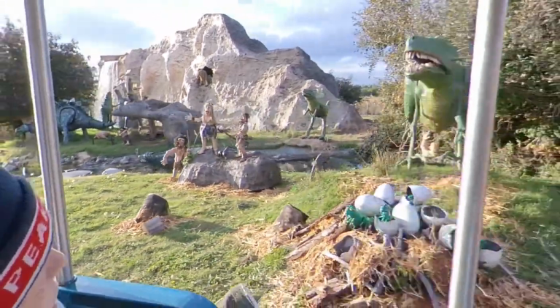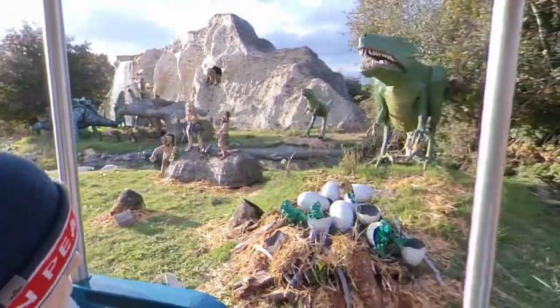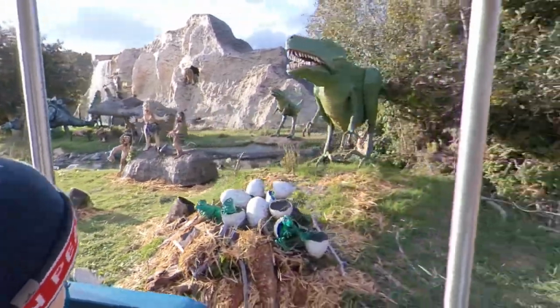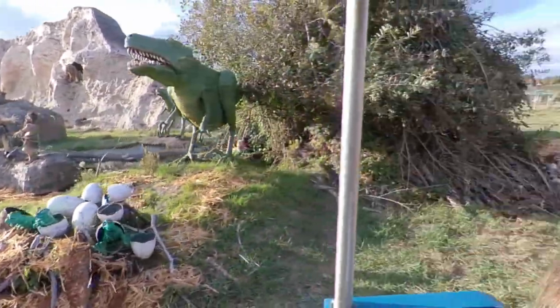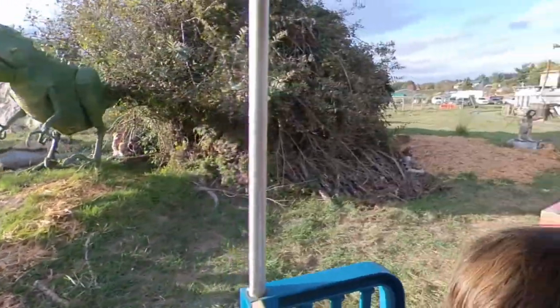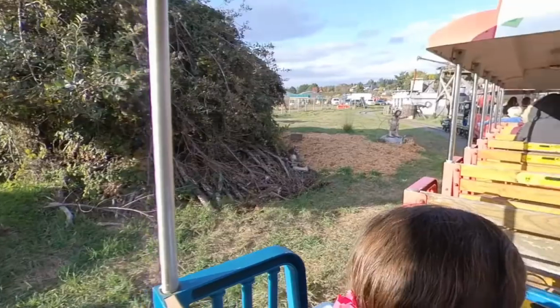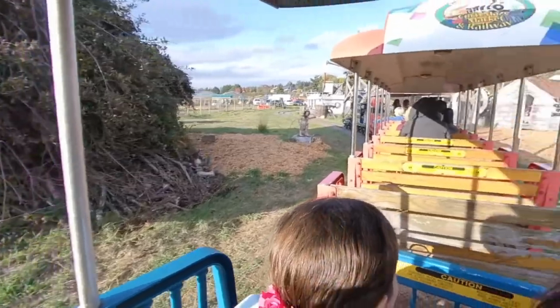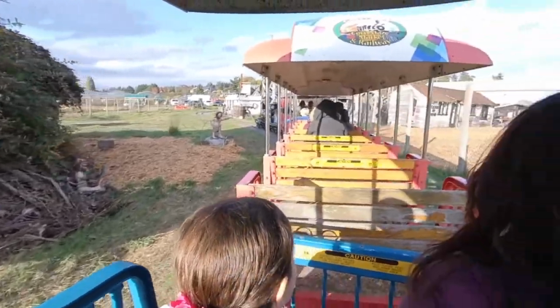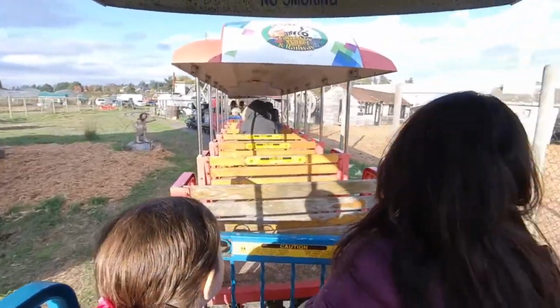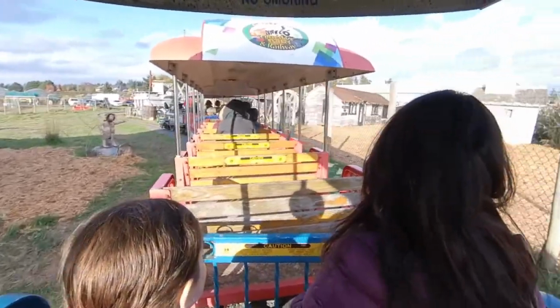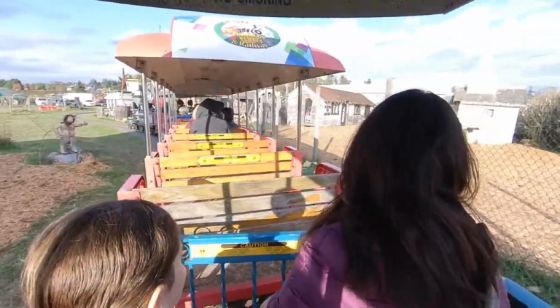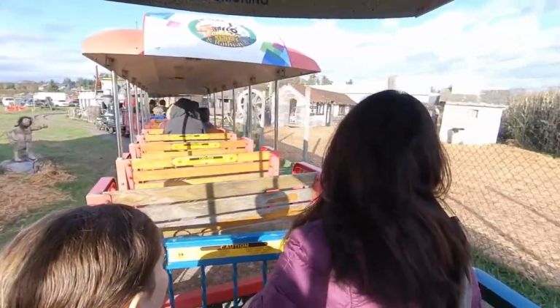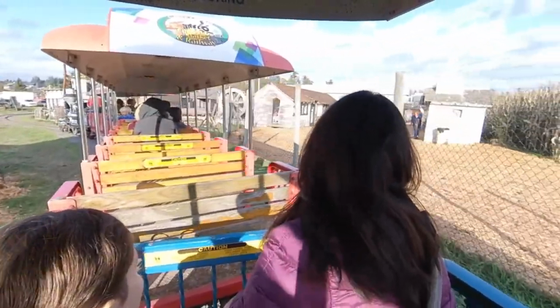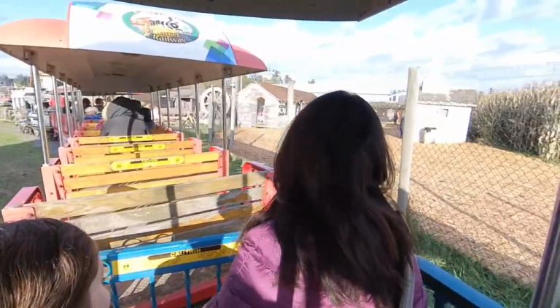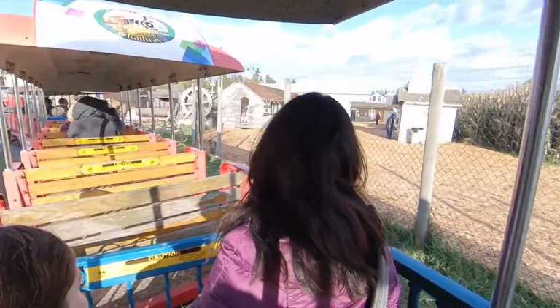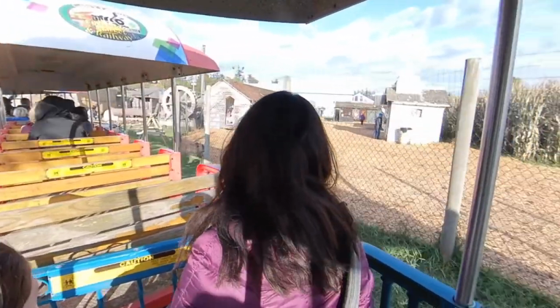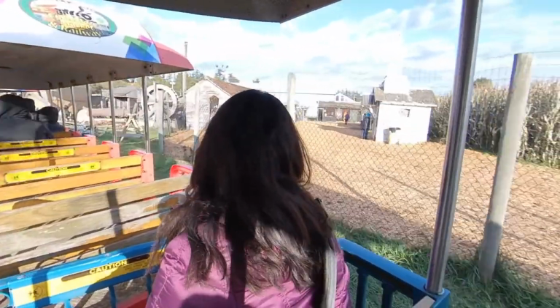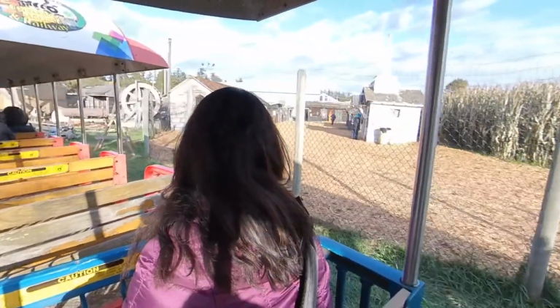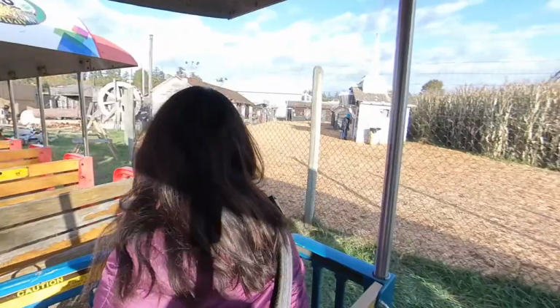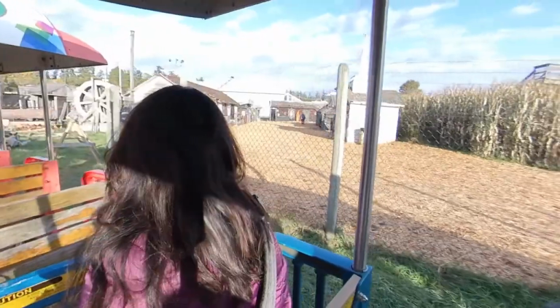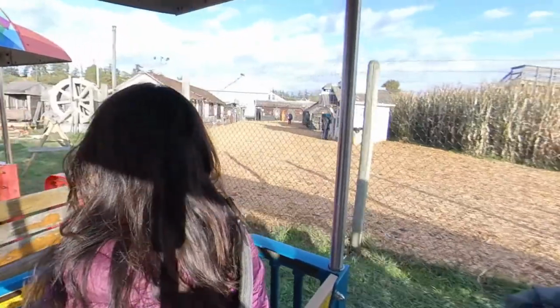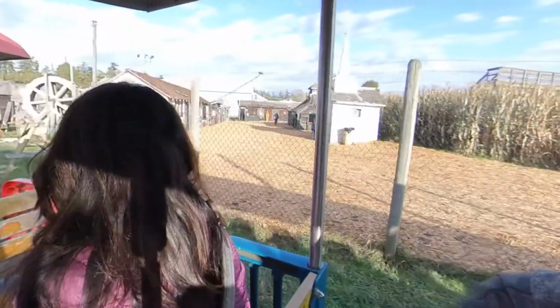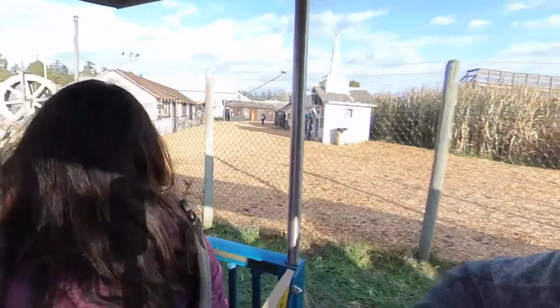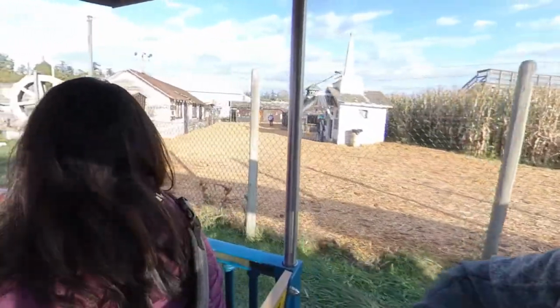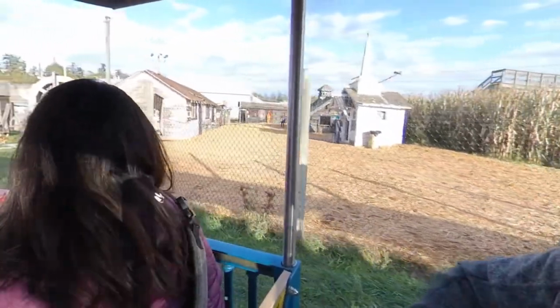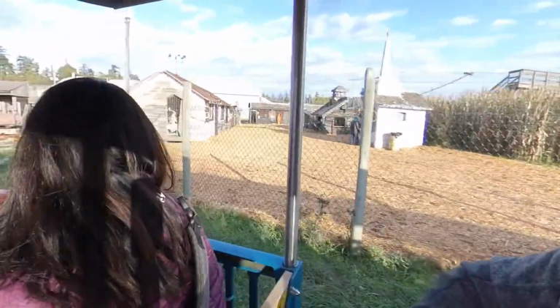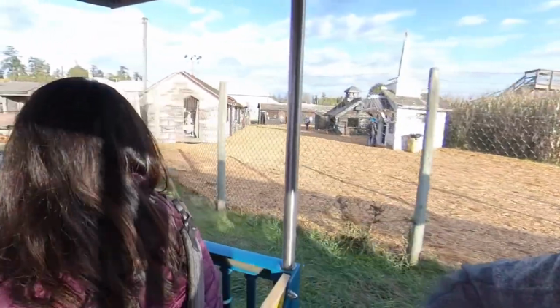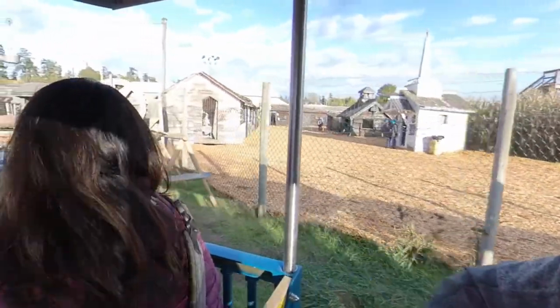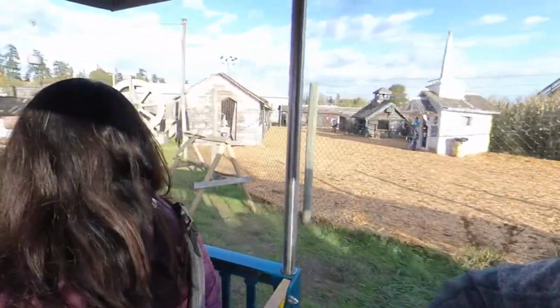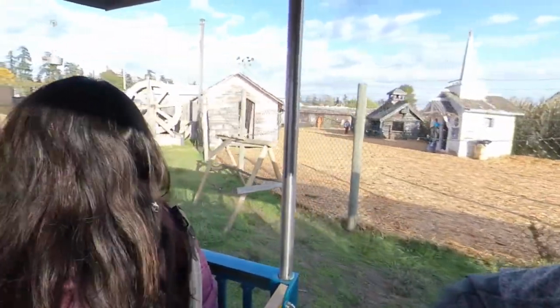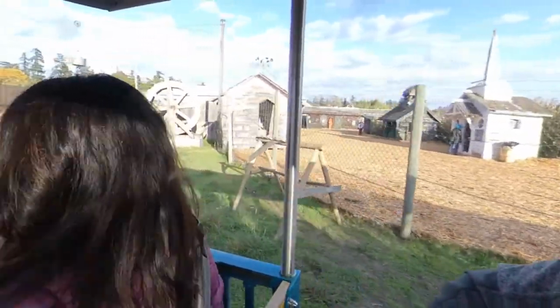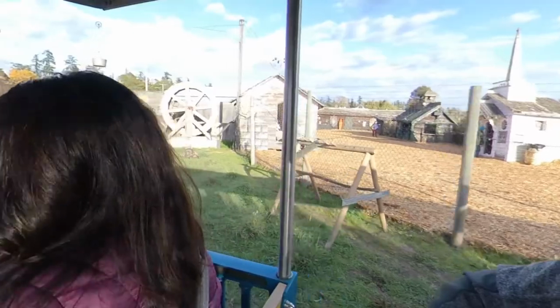To our right, Old Town. You can access that through our corn maze. And at the far end there, that's our haunted house. All those other buildings have some pretty interesting displays inside.